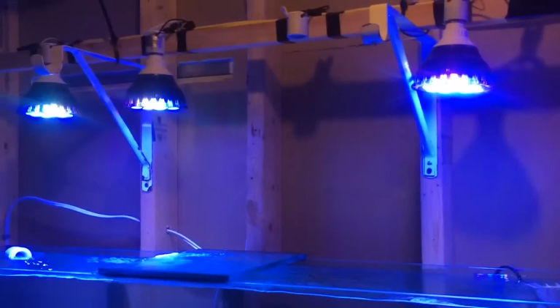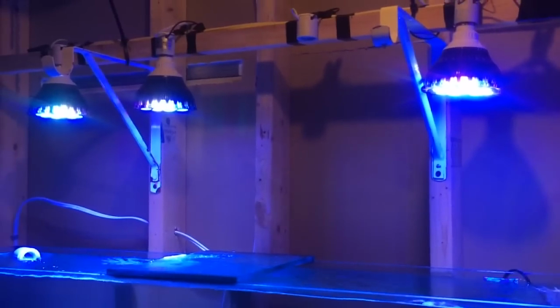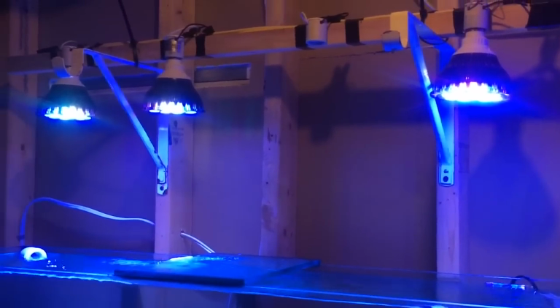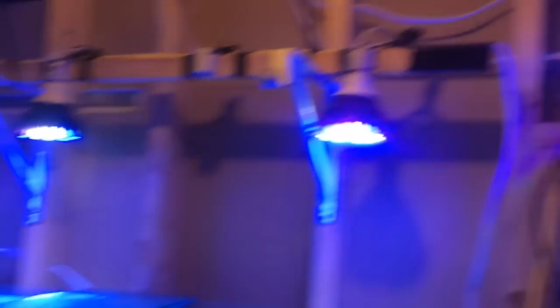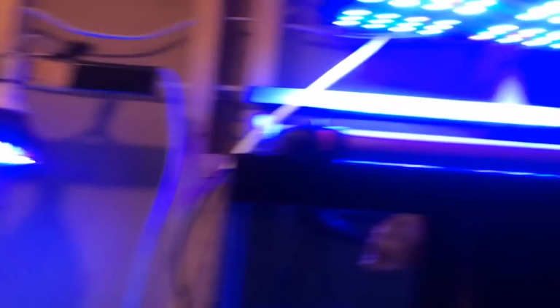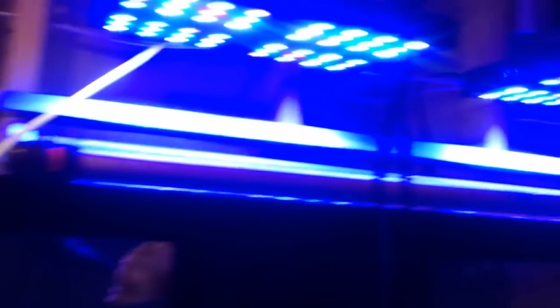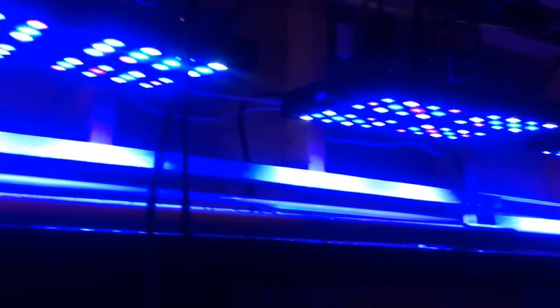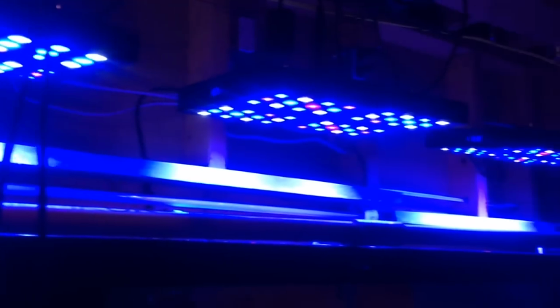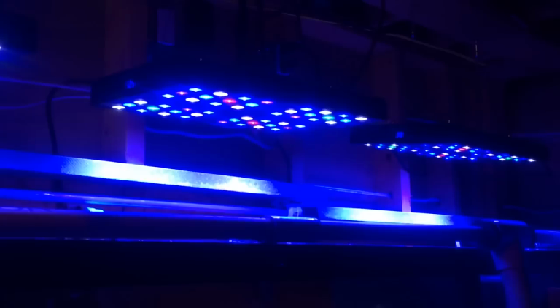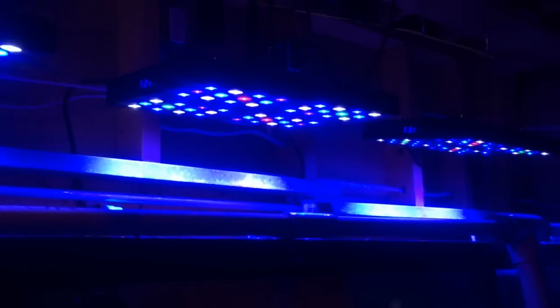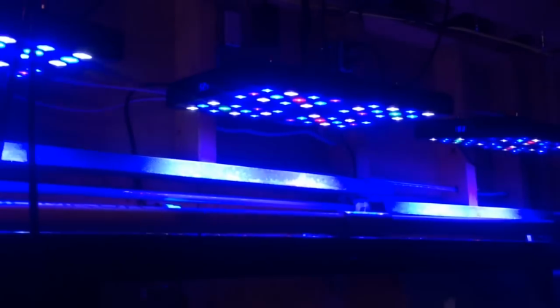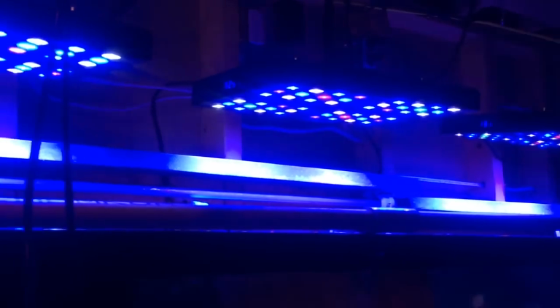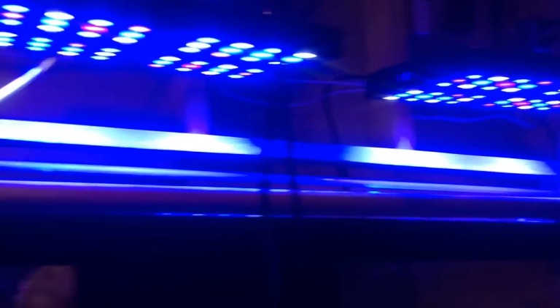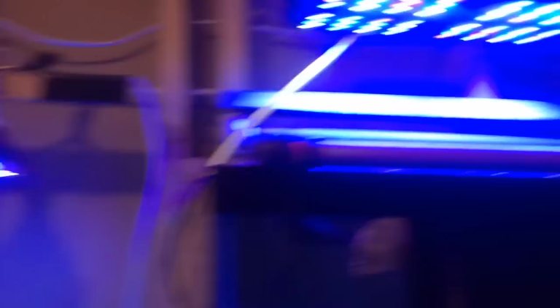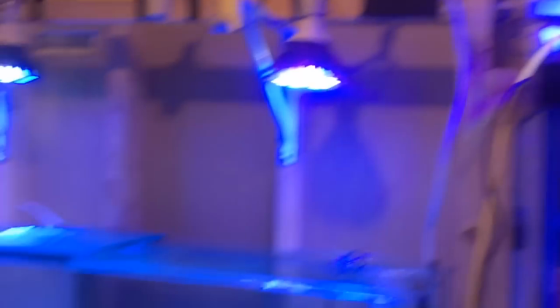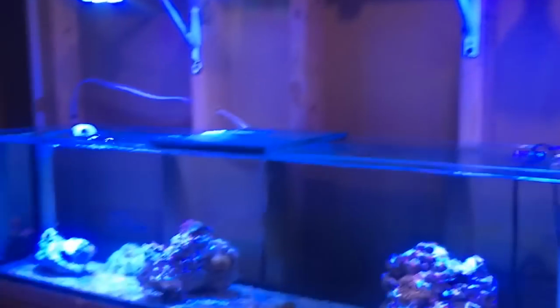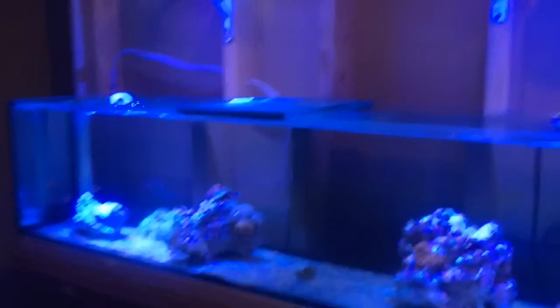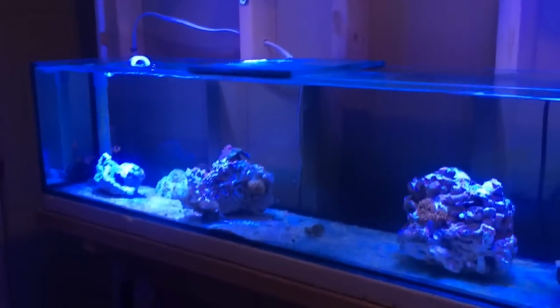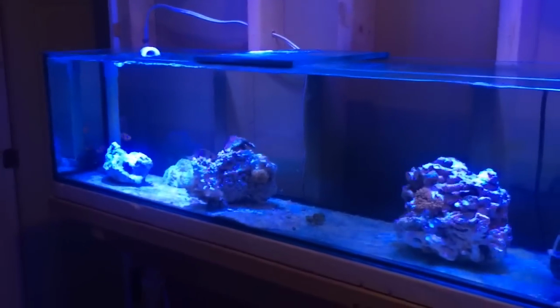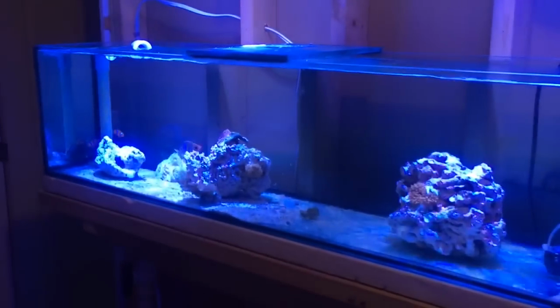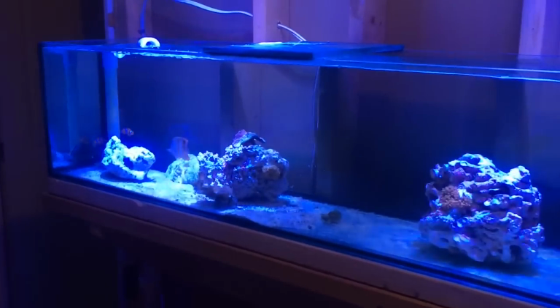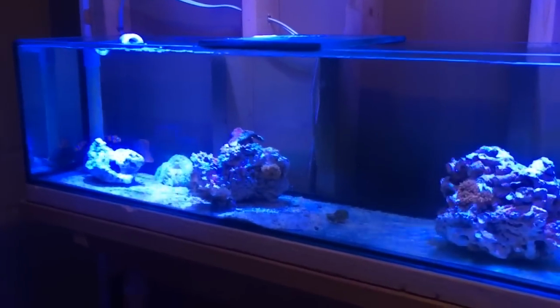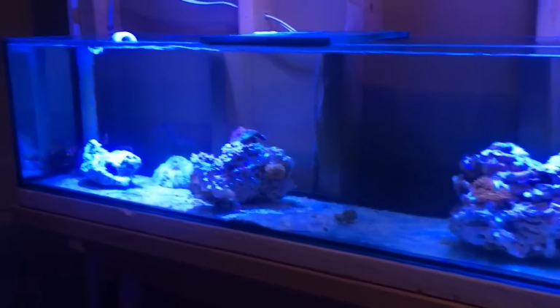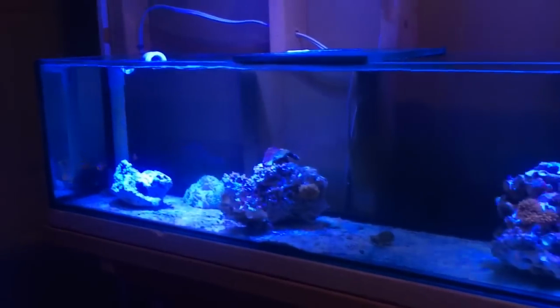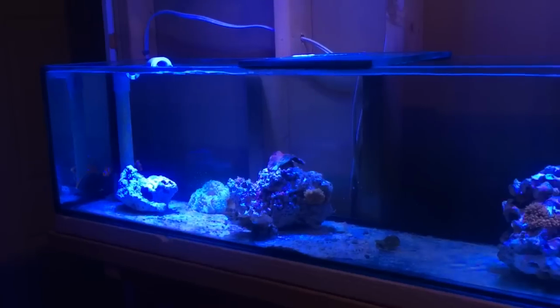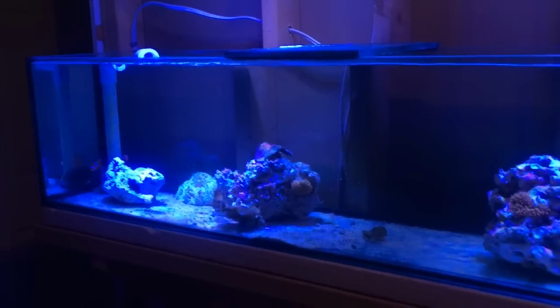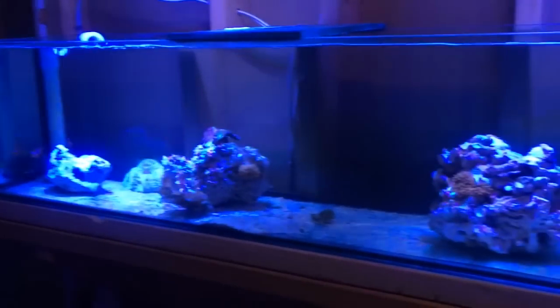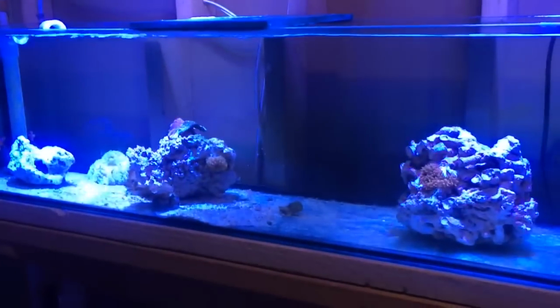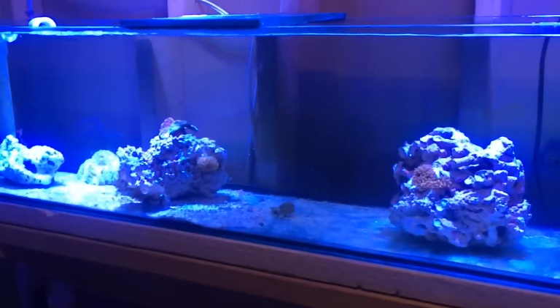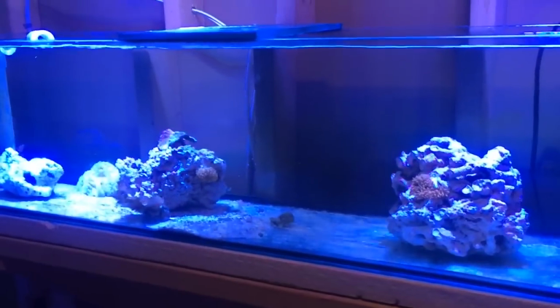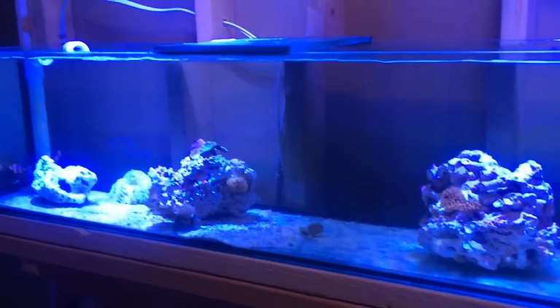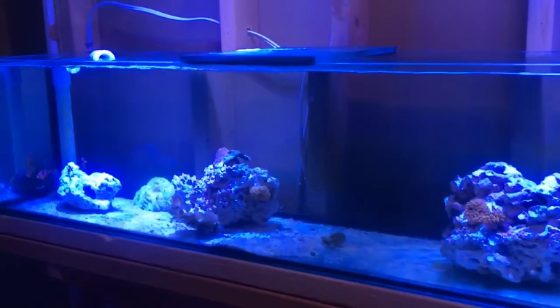I originally had 10 of those same bulbs over this 125-gallon six-foot tank, approximately at least two years ago. Now I only have three left. Let's get ready — we'll put this green bubble tip anemone into the tank.